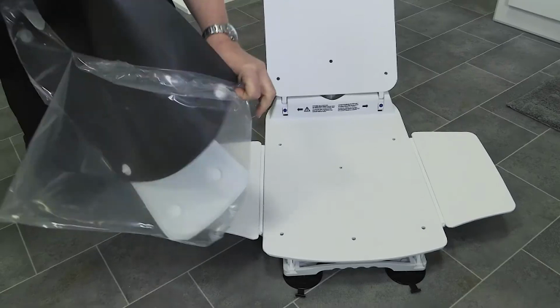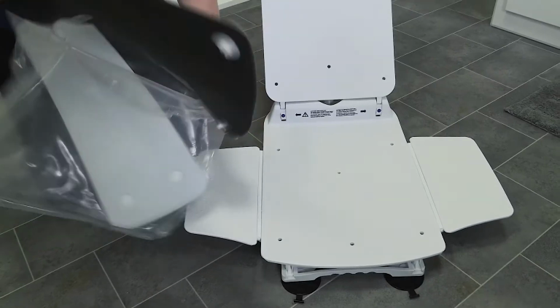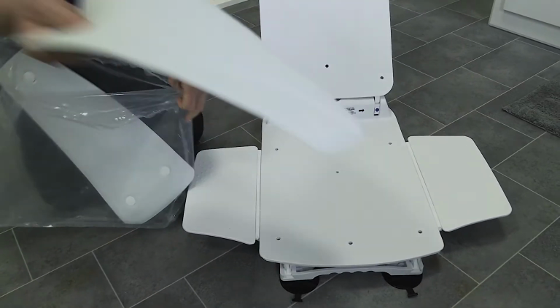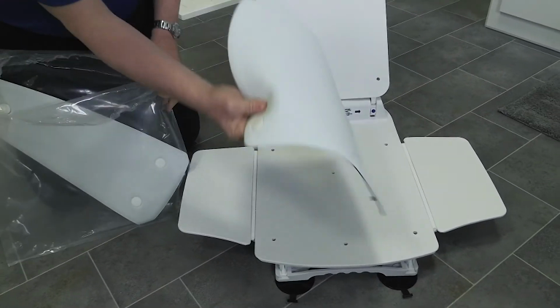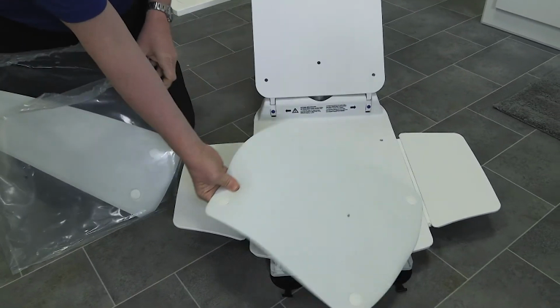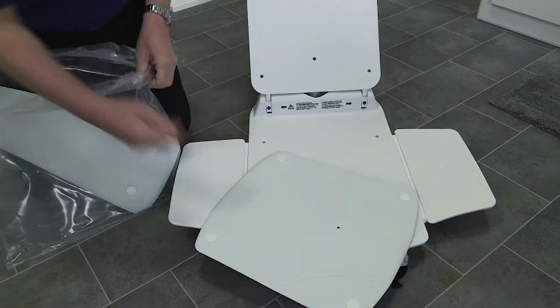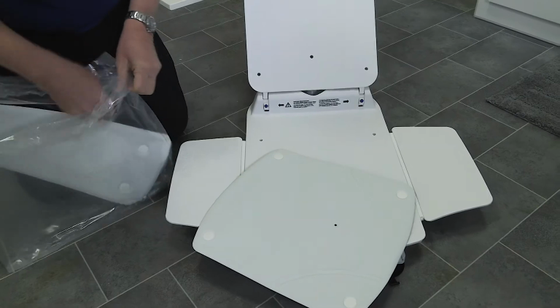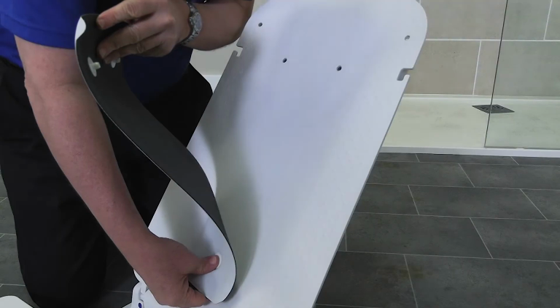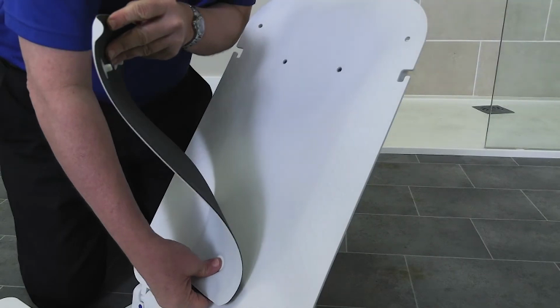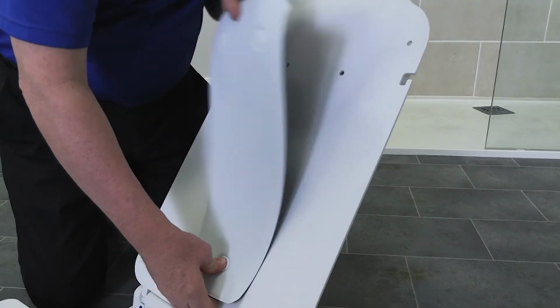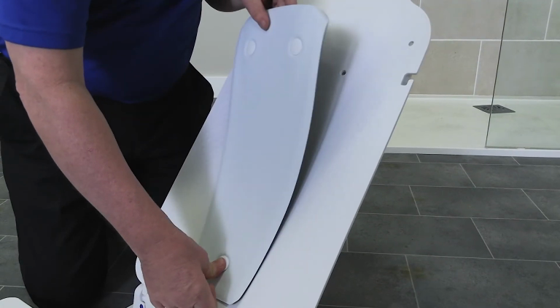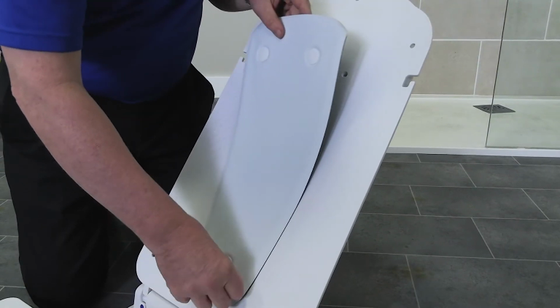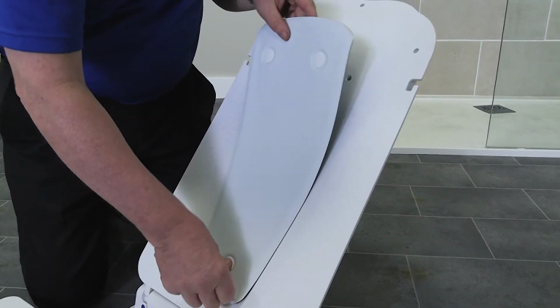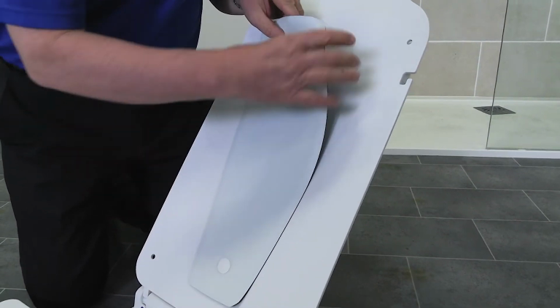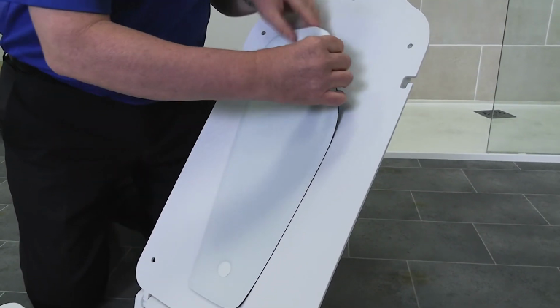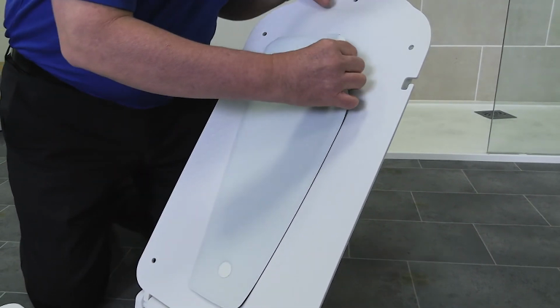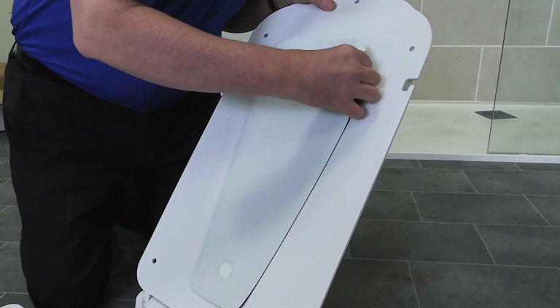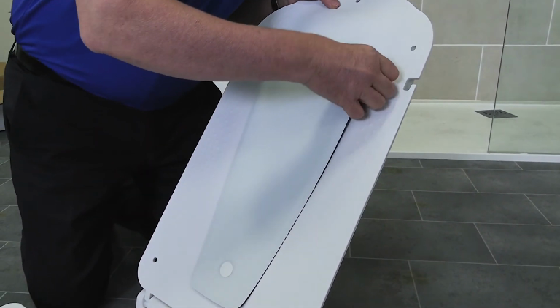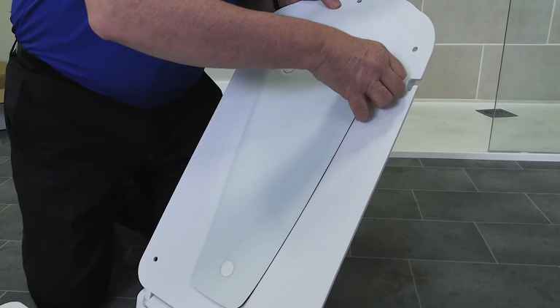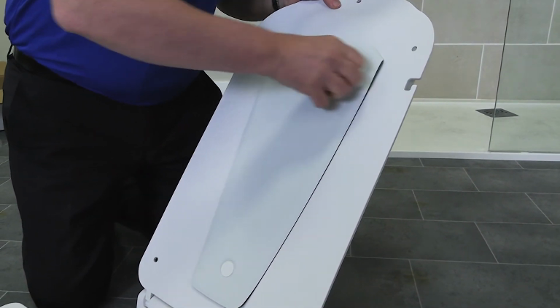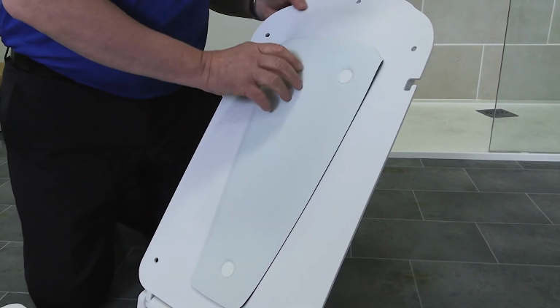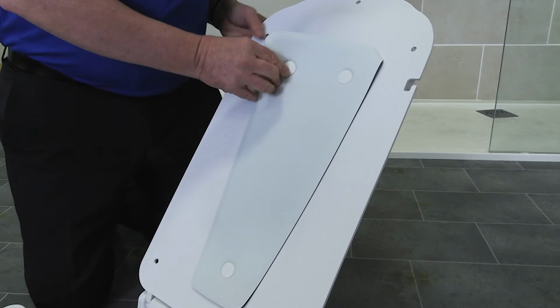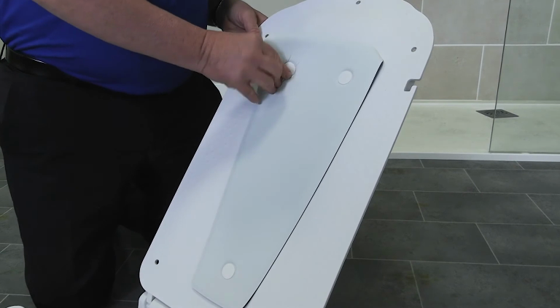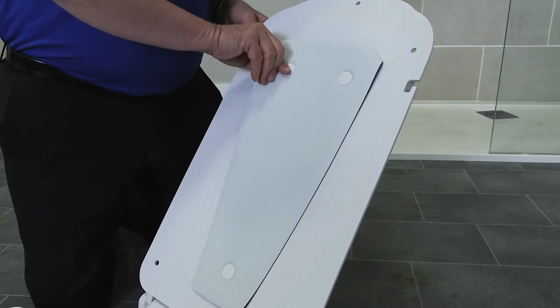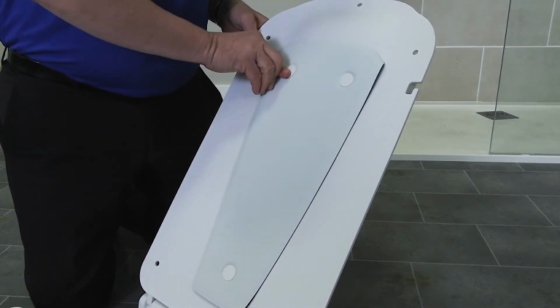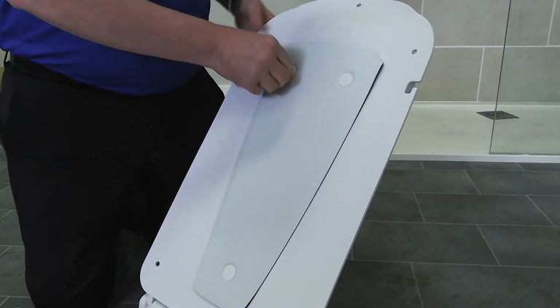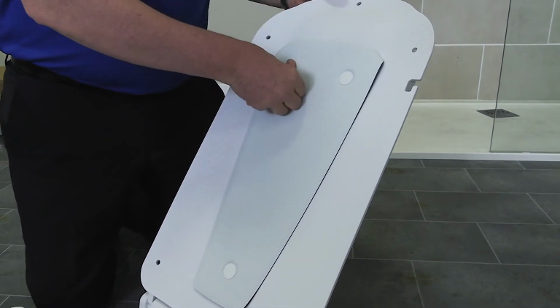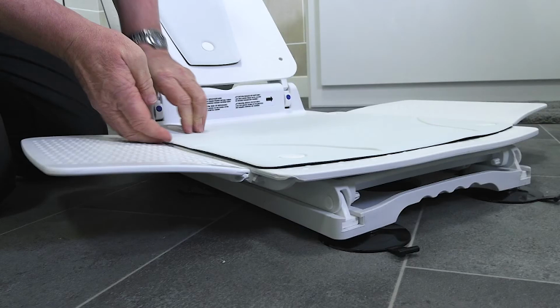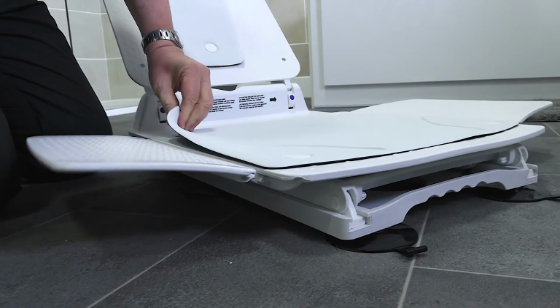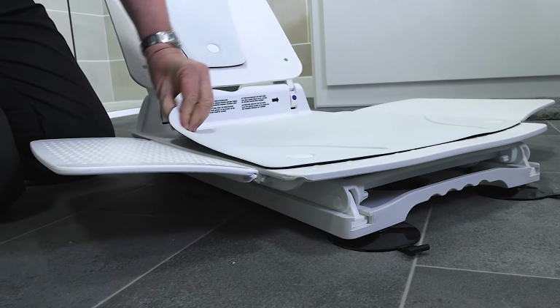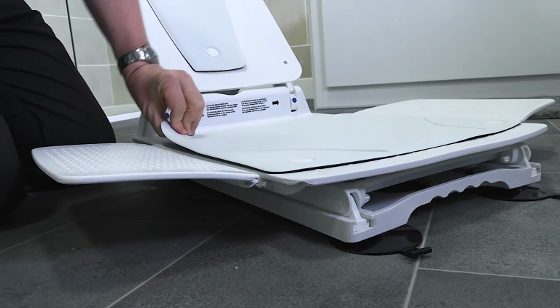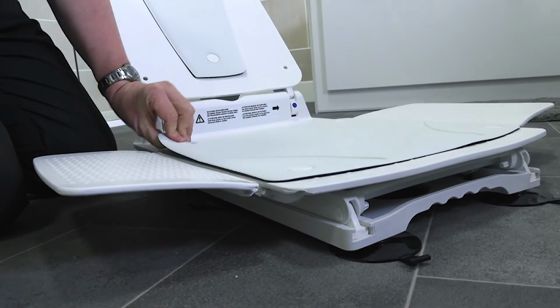Now you can add the padded covers. Simply place the covers in their correct position on the backrest and seat surface. Then press the attachment buttons into the designated holes.